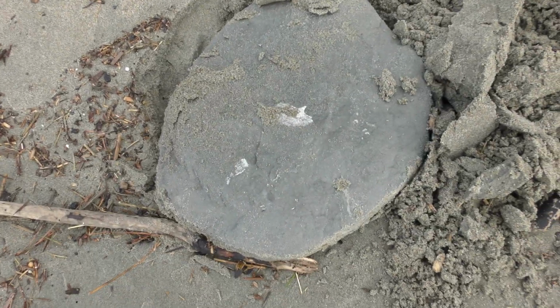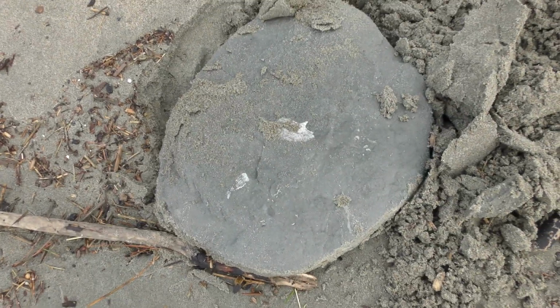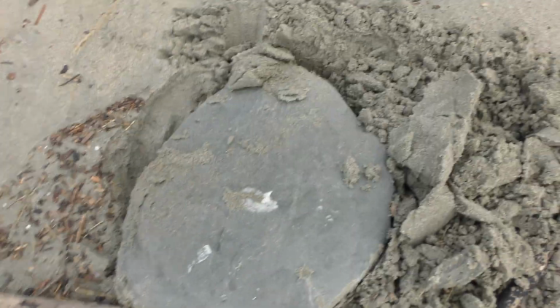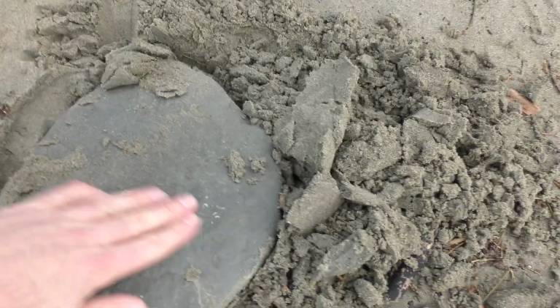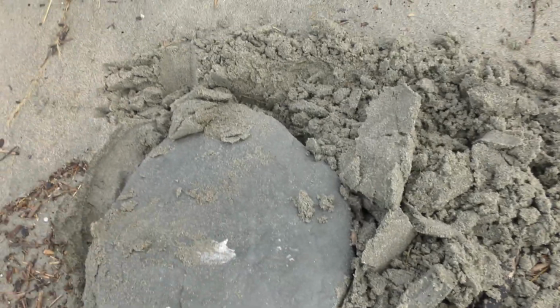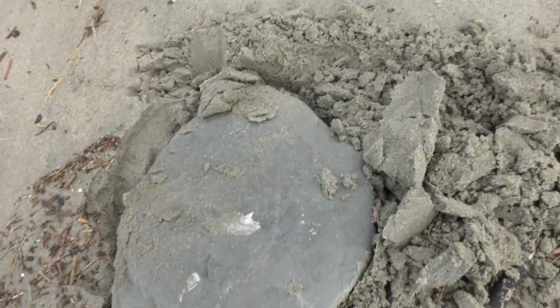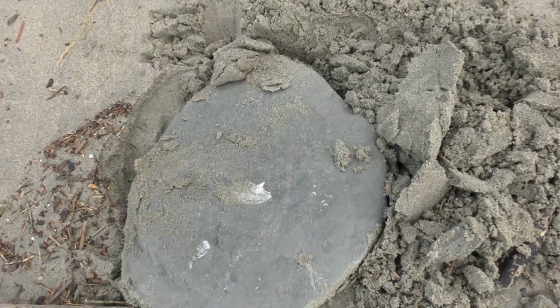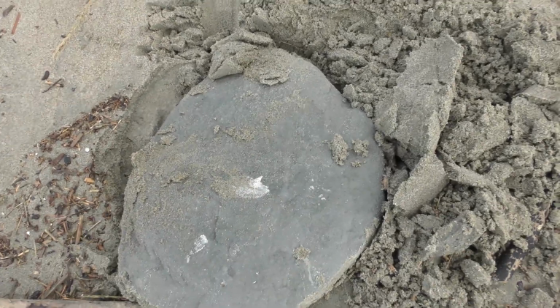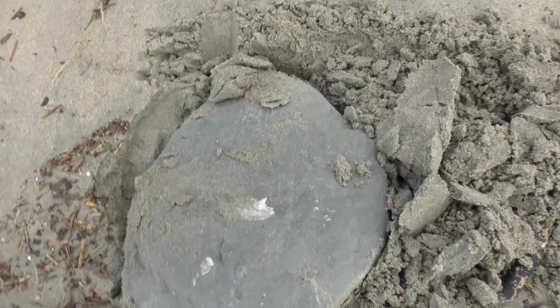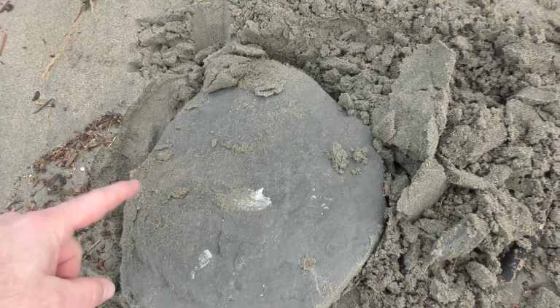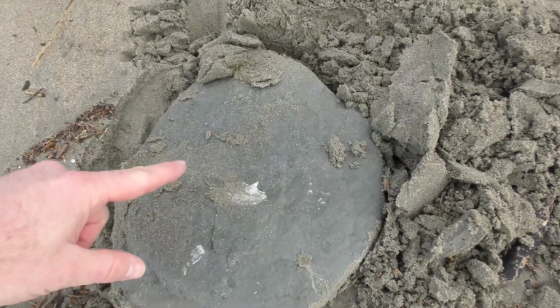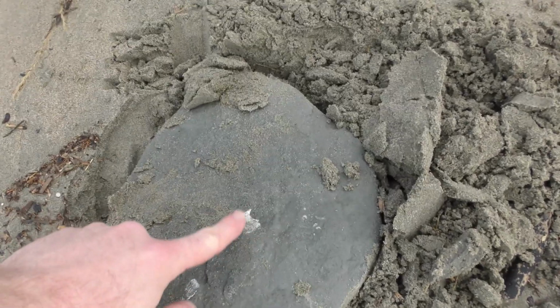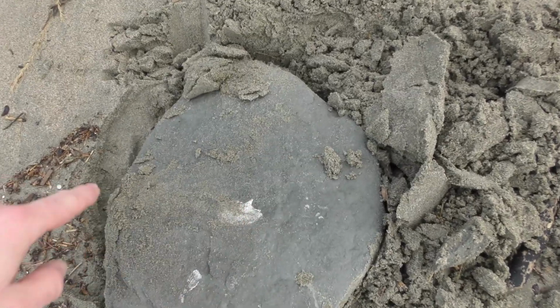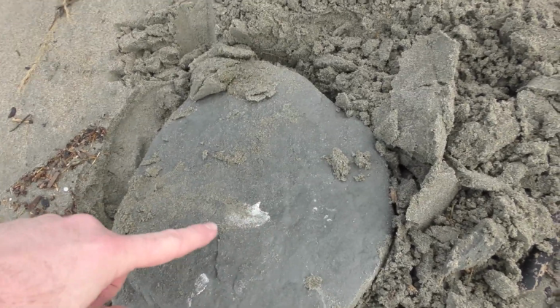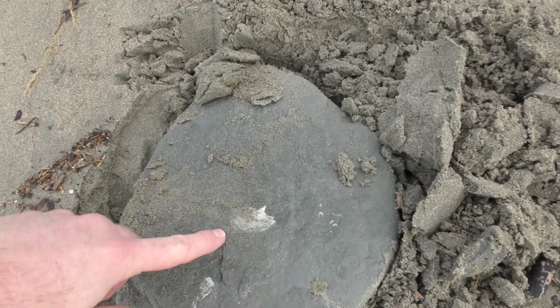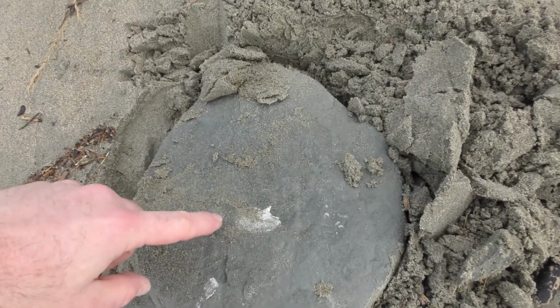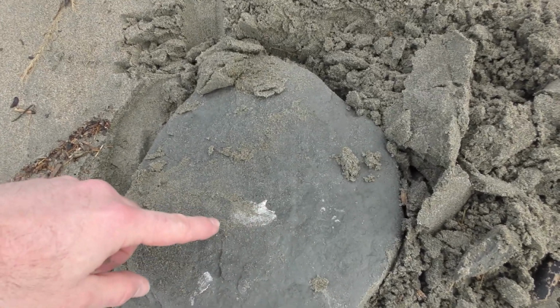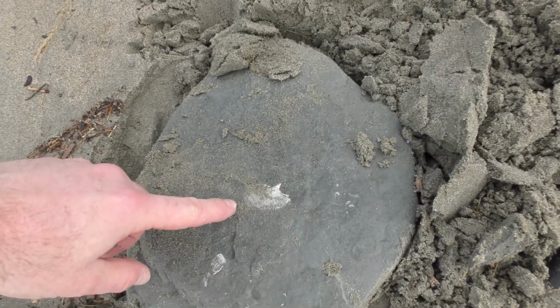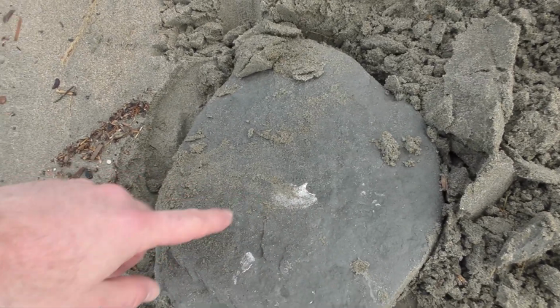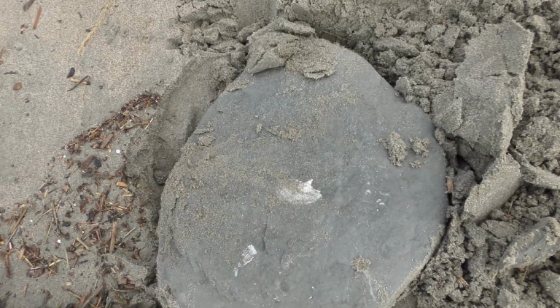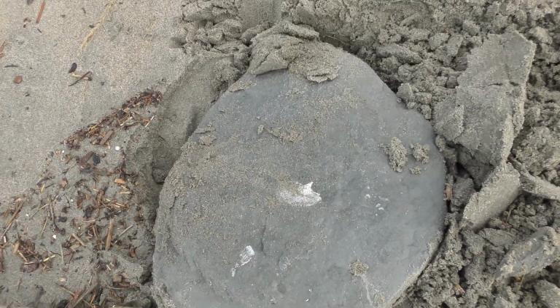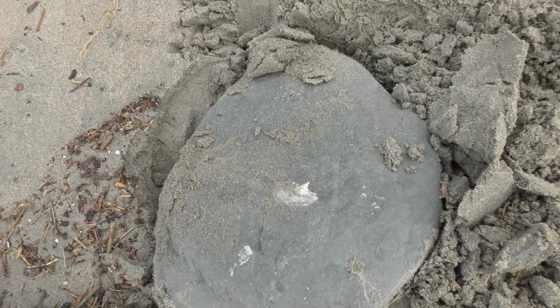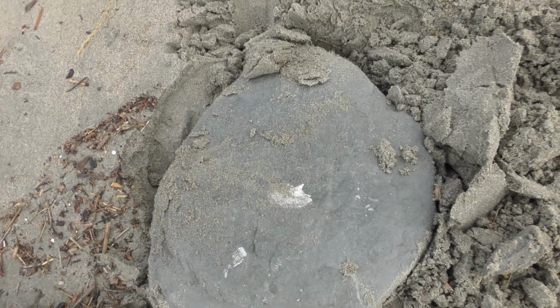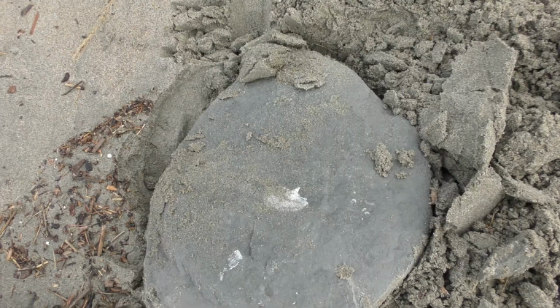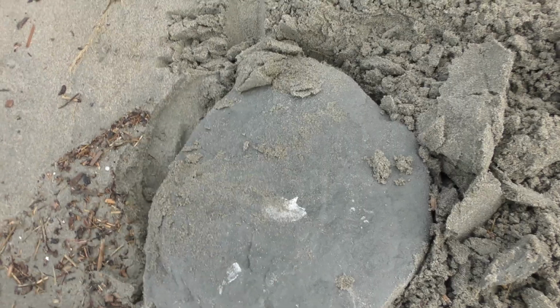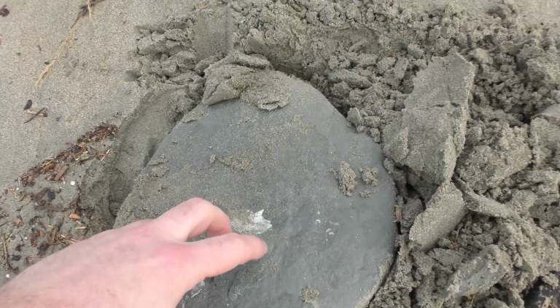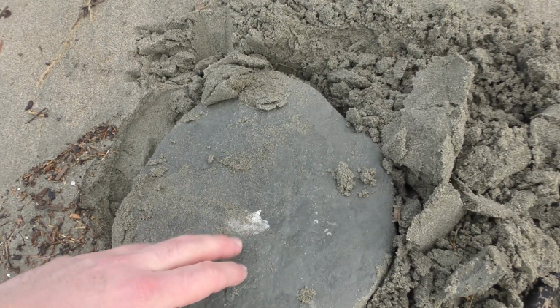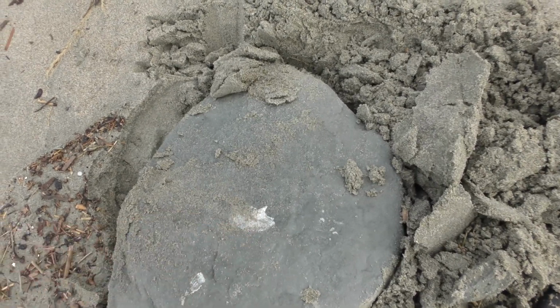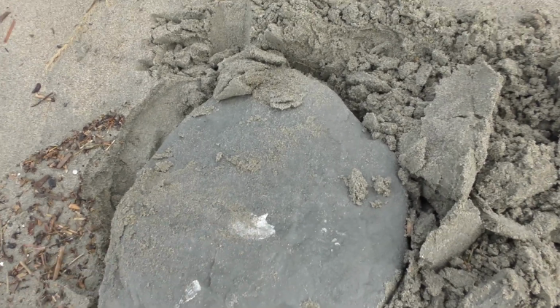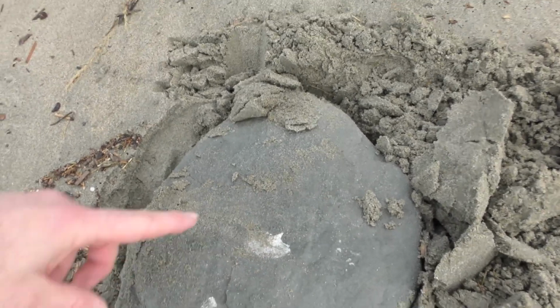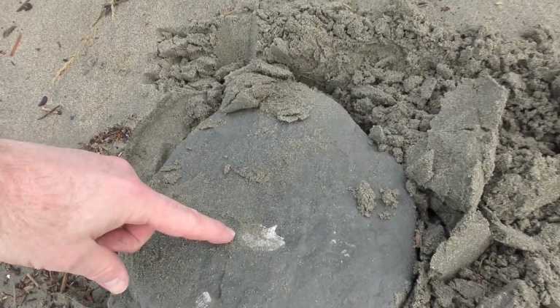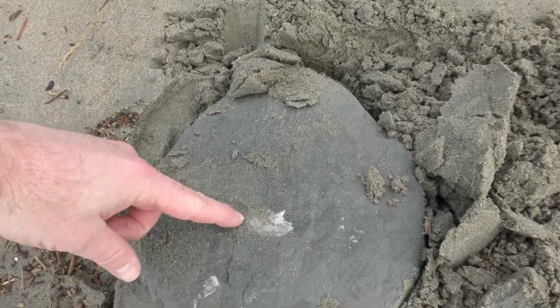That was a bit disappointing — it was just half a concretion. But there is a fossil in there. It's a flabellum, a solitary coral. So it's not empty at least. I'll leave this one though; I've got a few of these flabellum at home already.